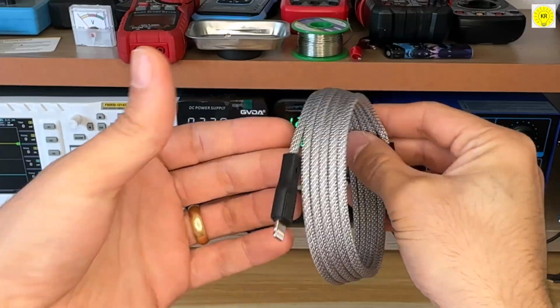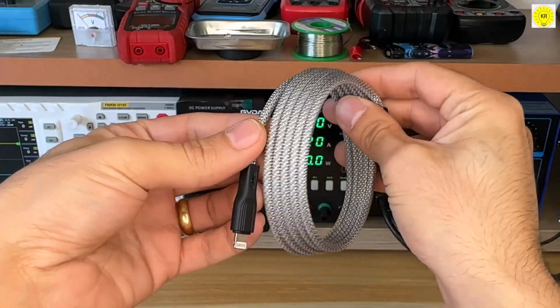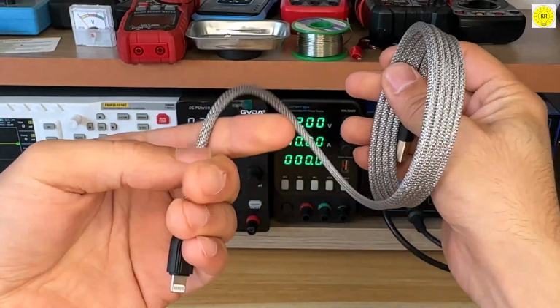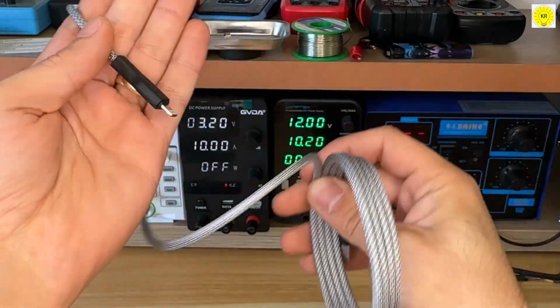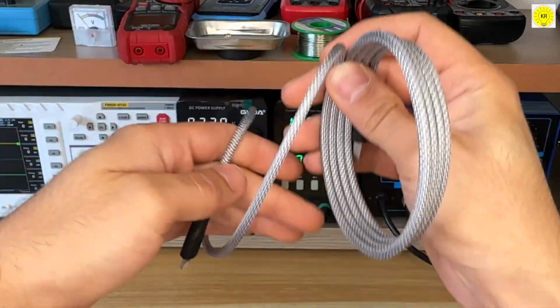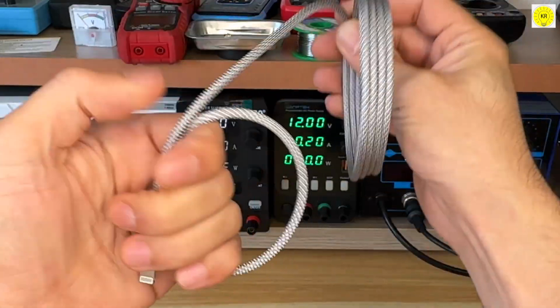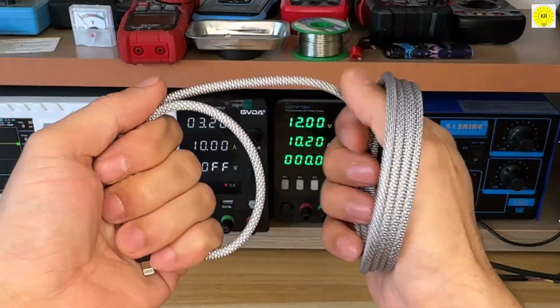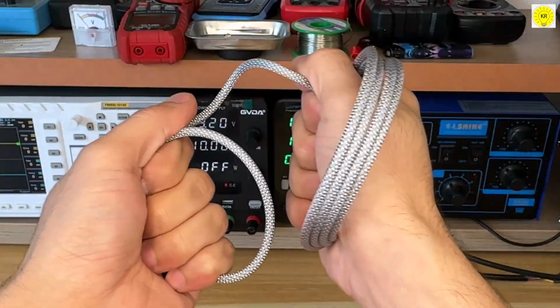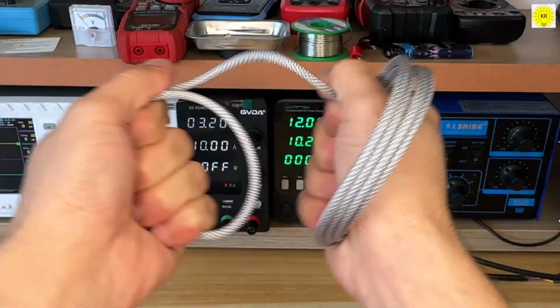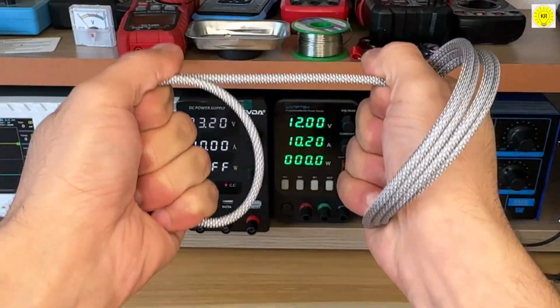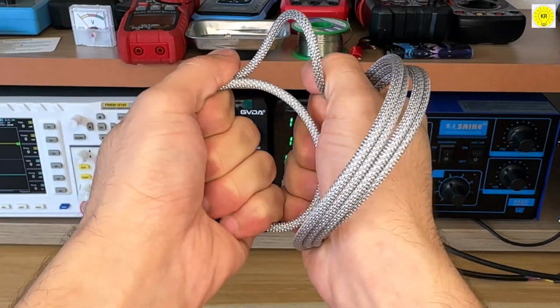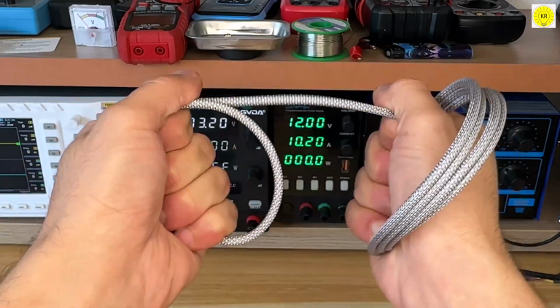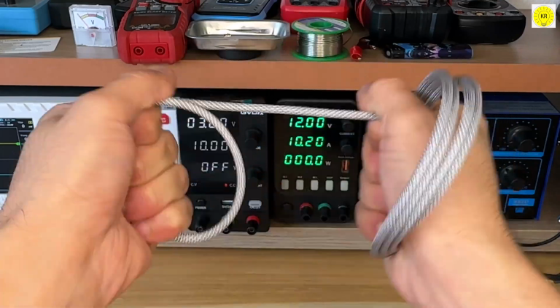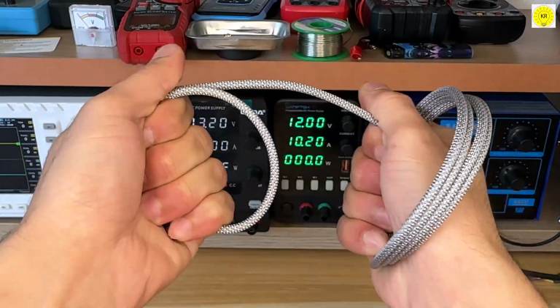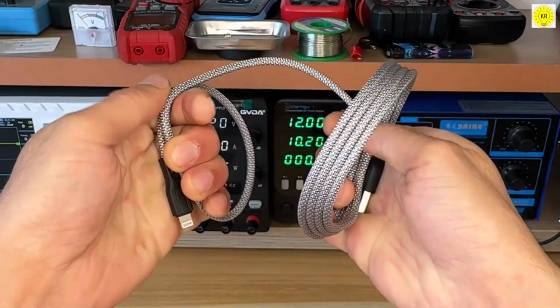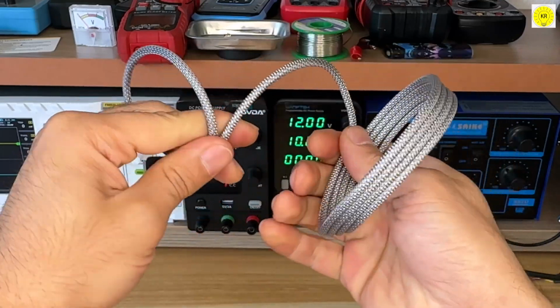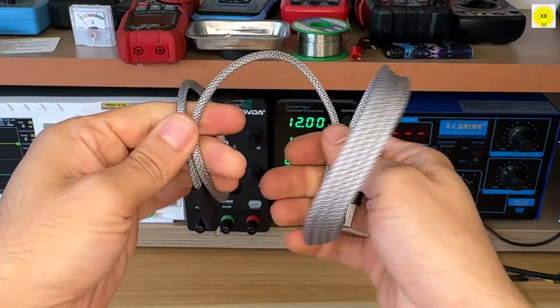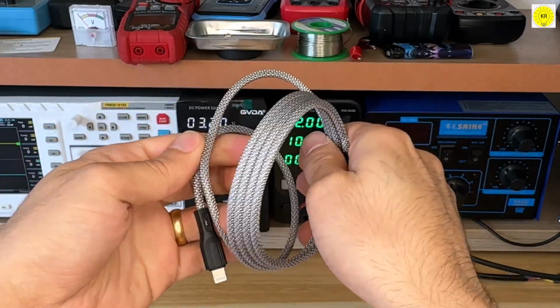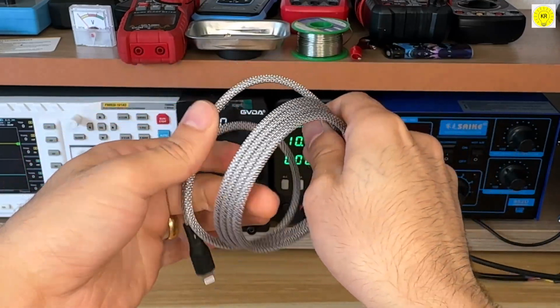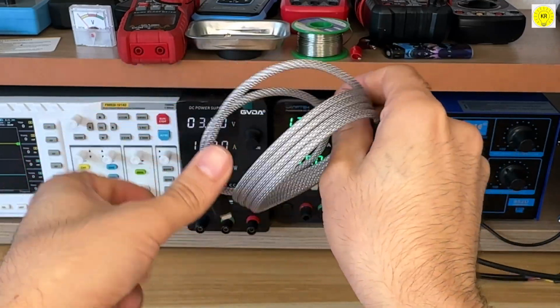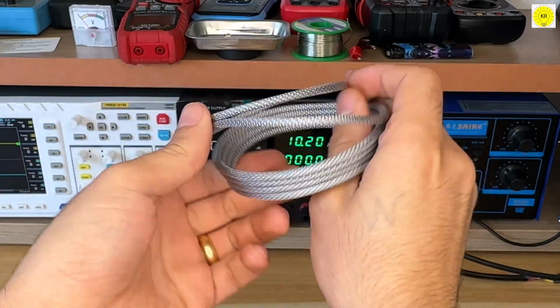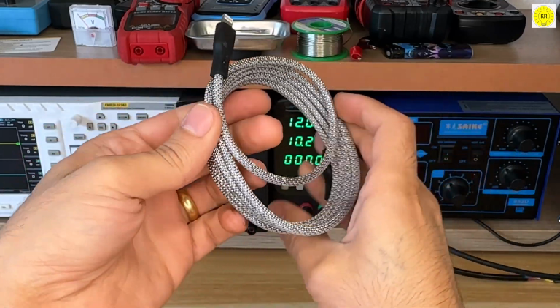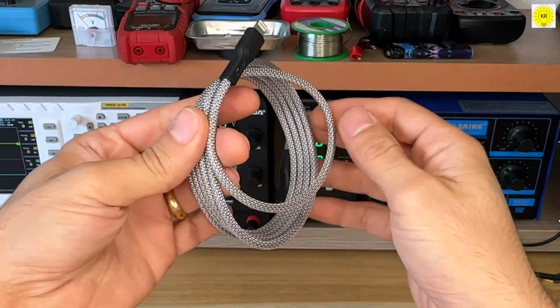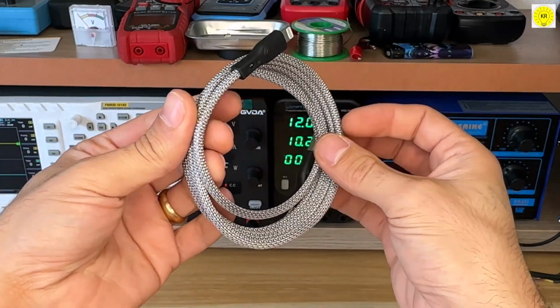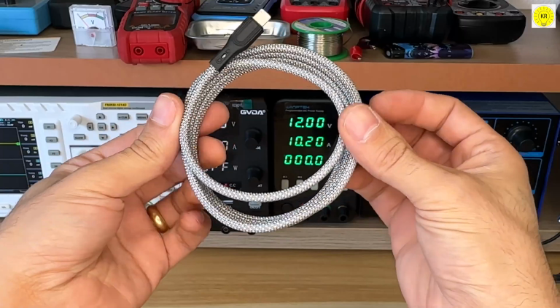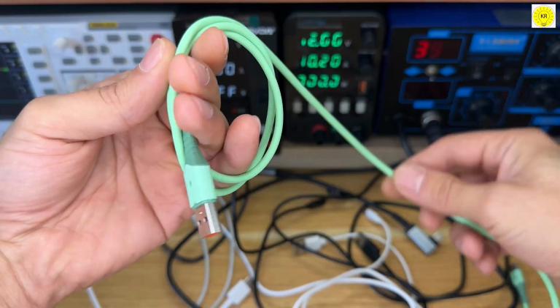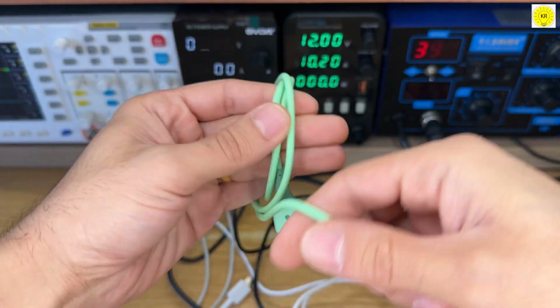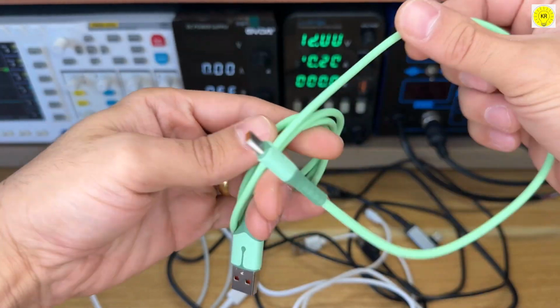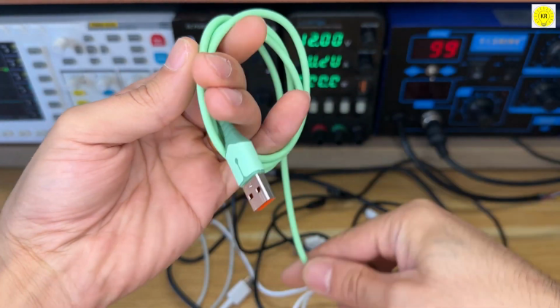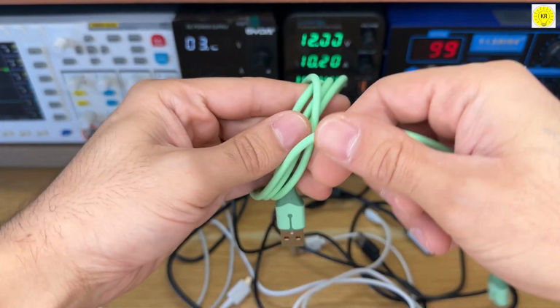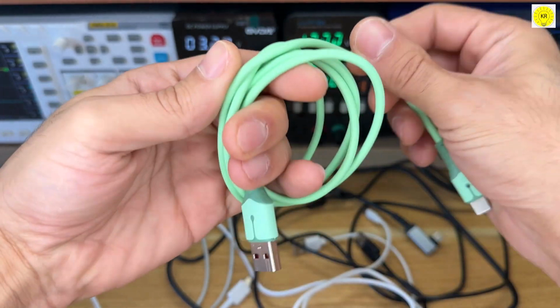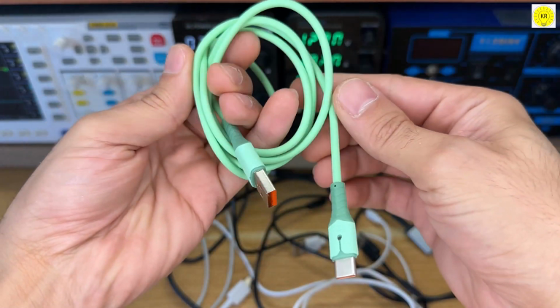Ruggedized — cable pulling force up to 30kg. Wrapped in nylon braided fiber material, stronger, more durable, and longer lasting than traditional charging cables.